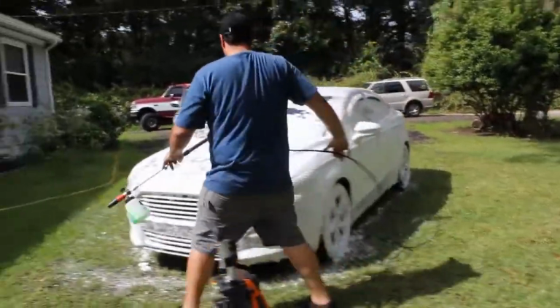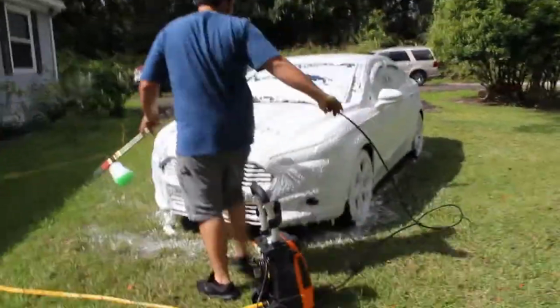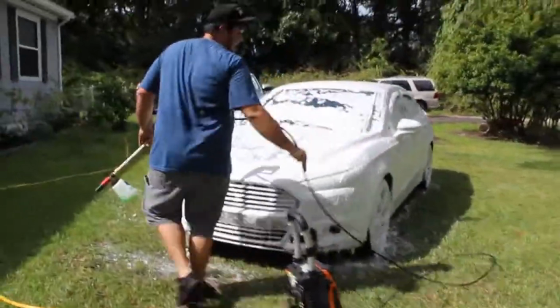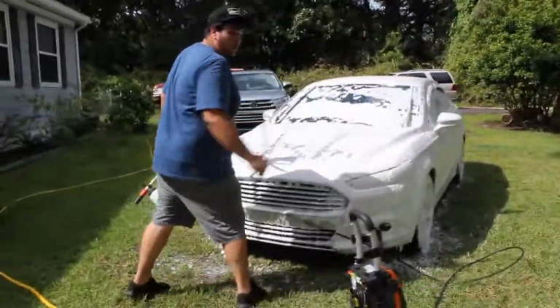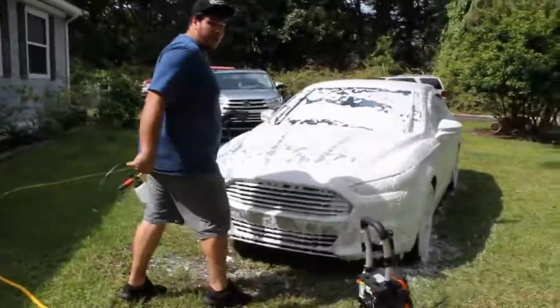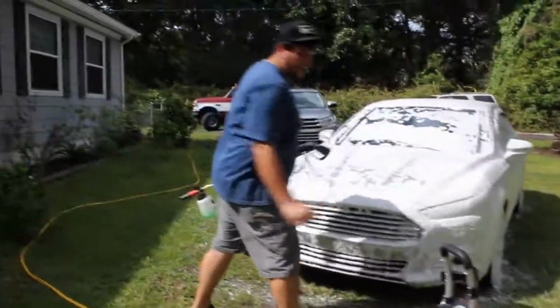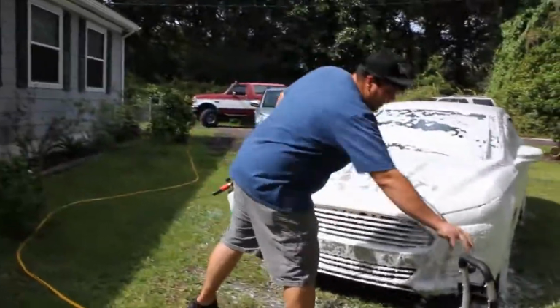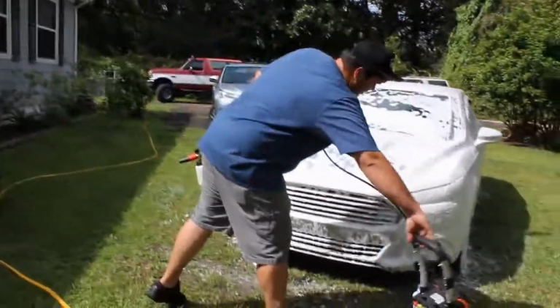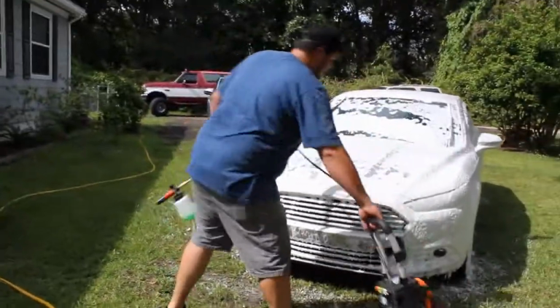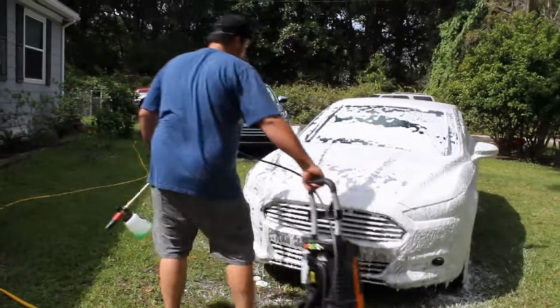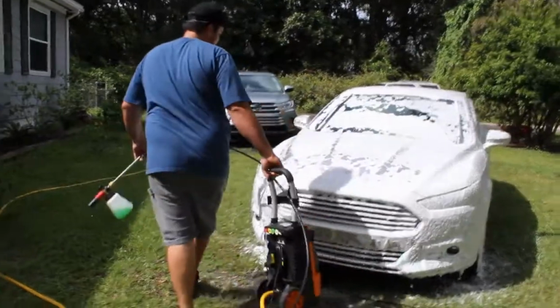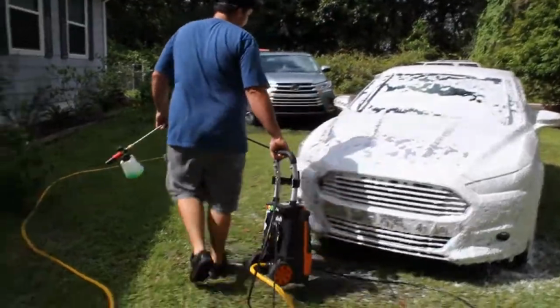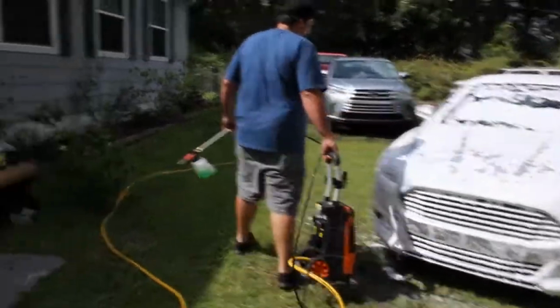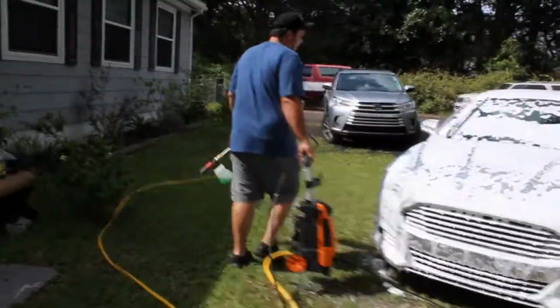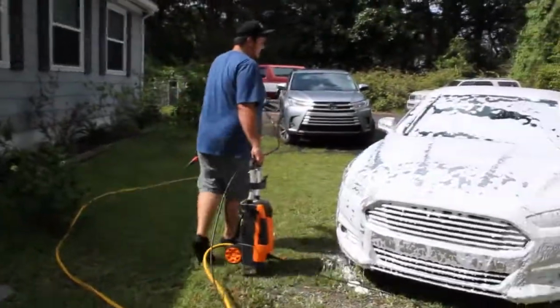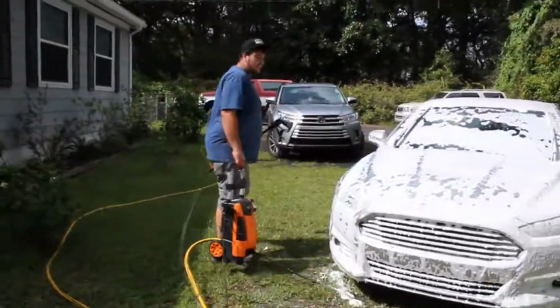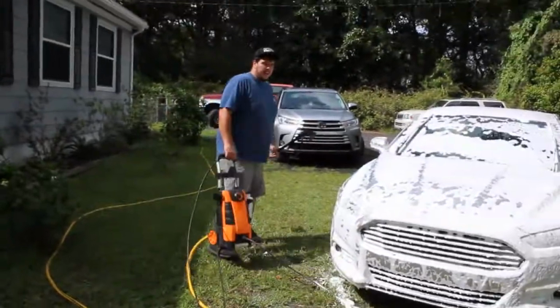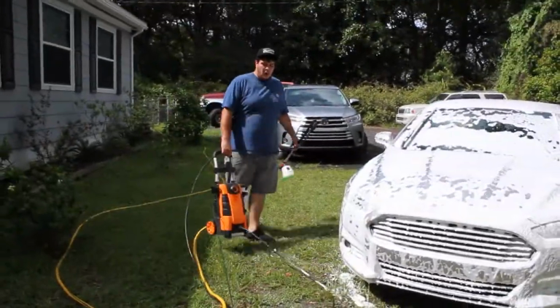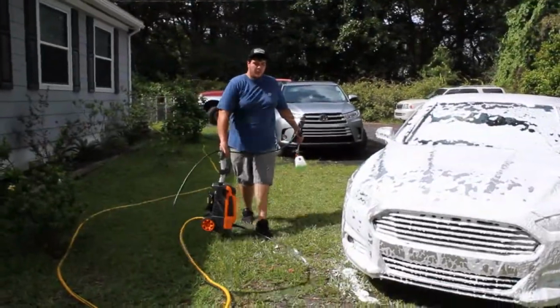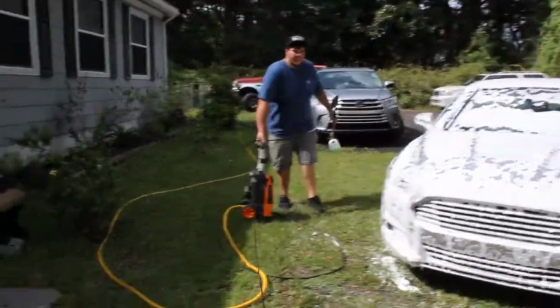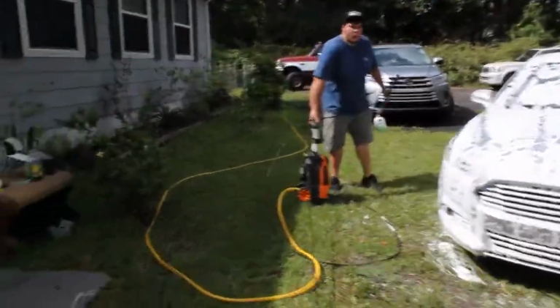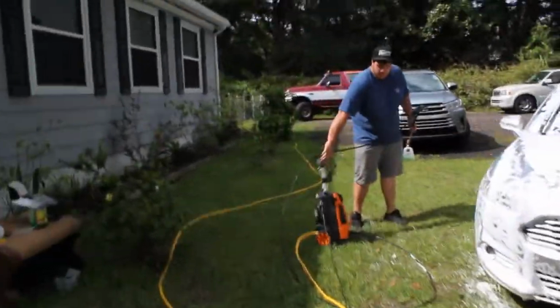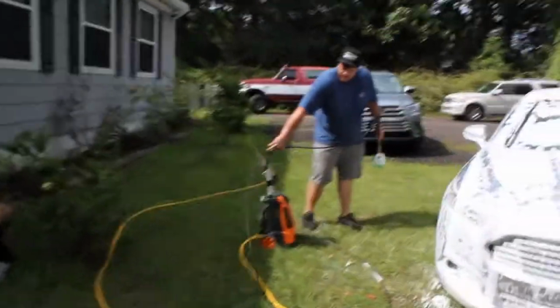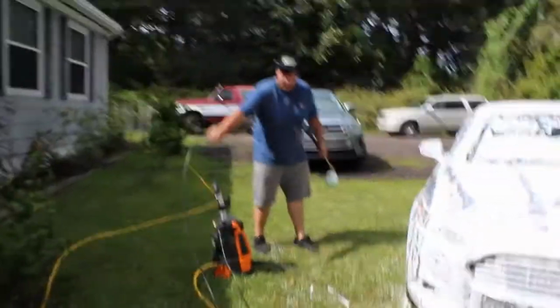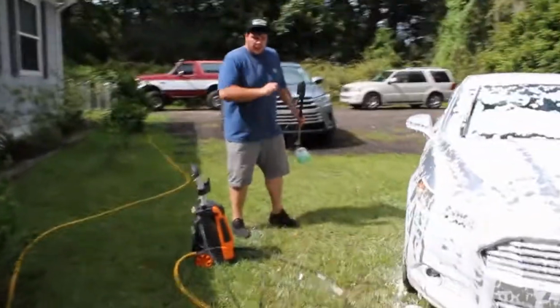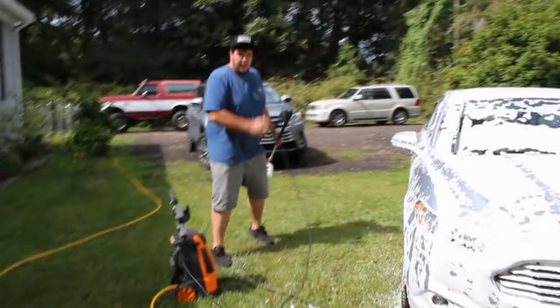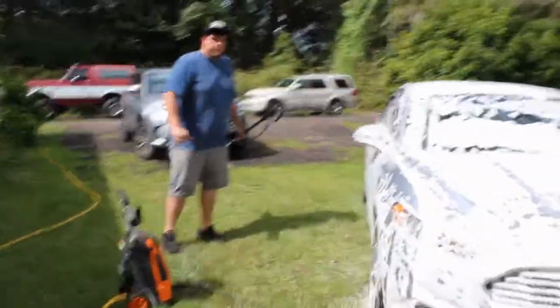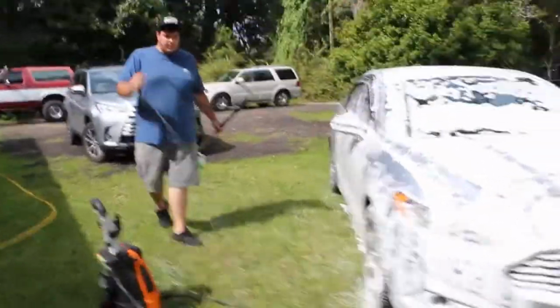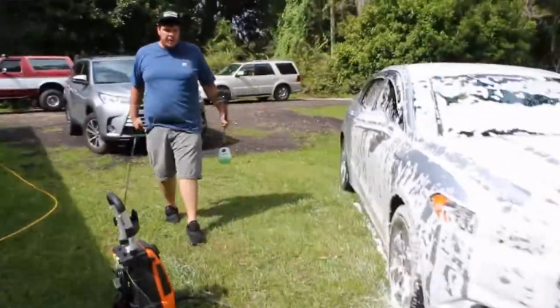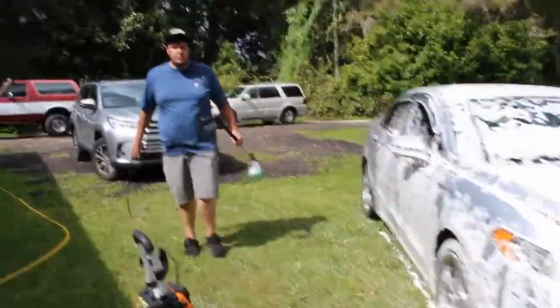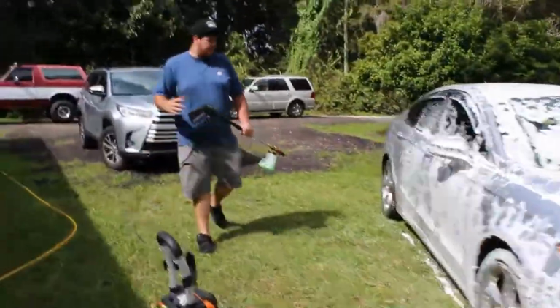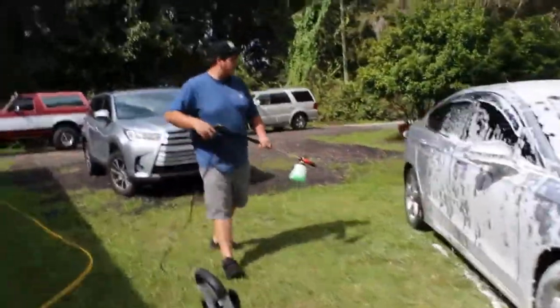I'm landing it on real thick, guys. I mean, this is even without the thick foam nozzle tip.